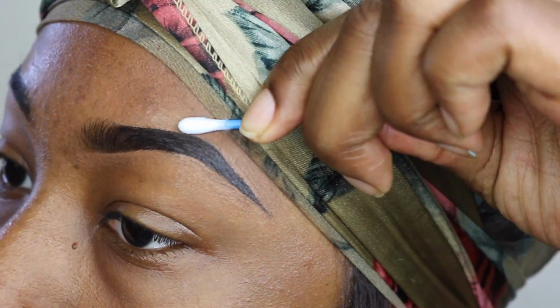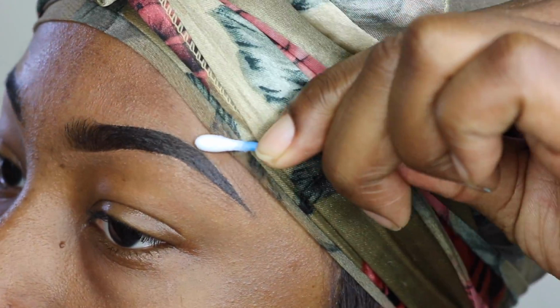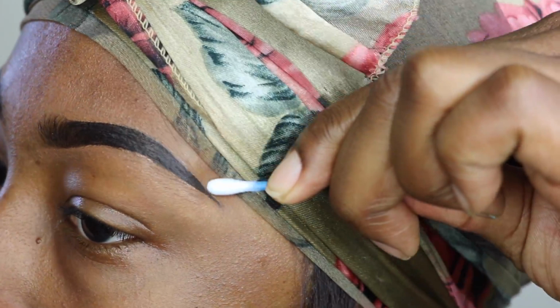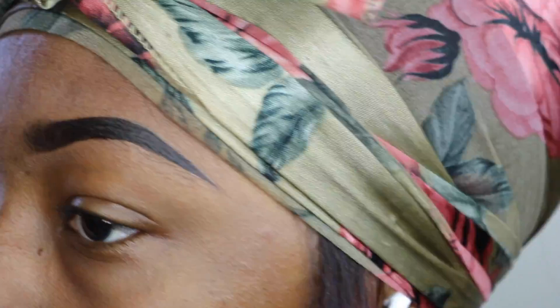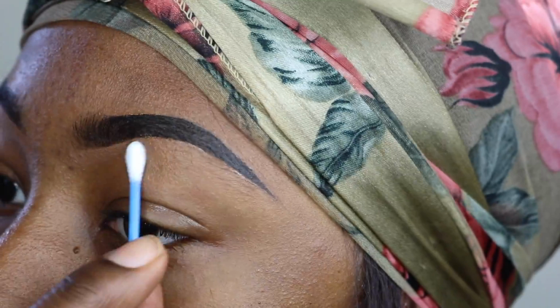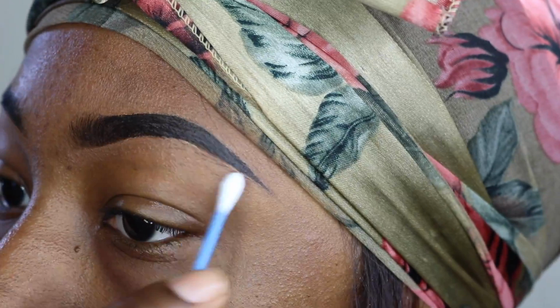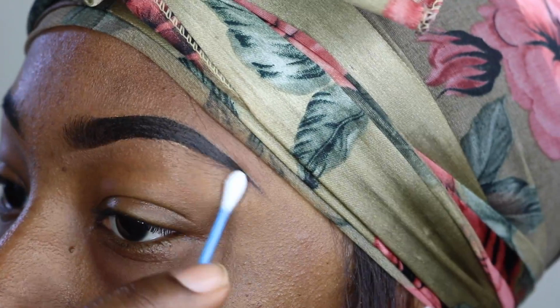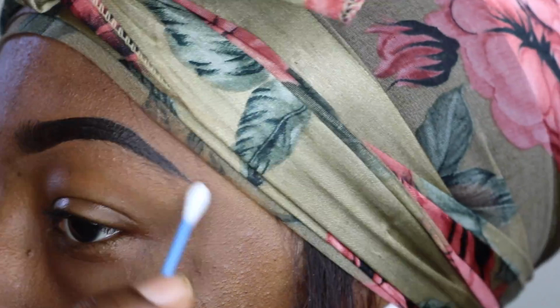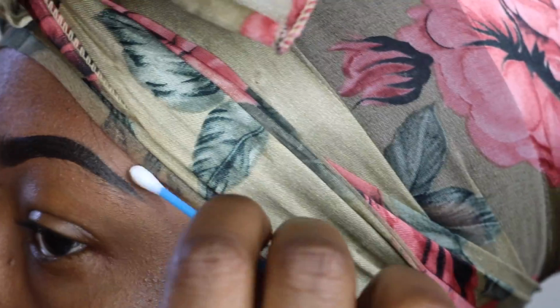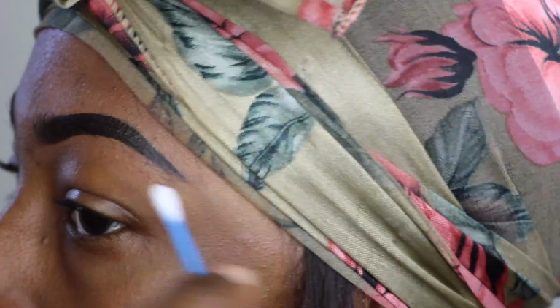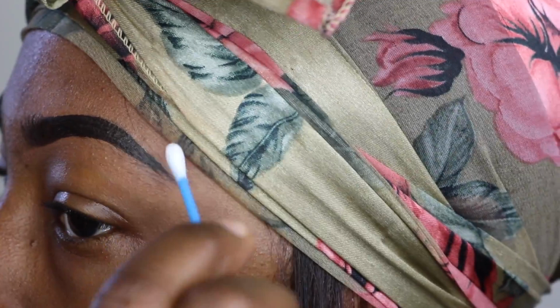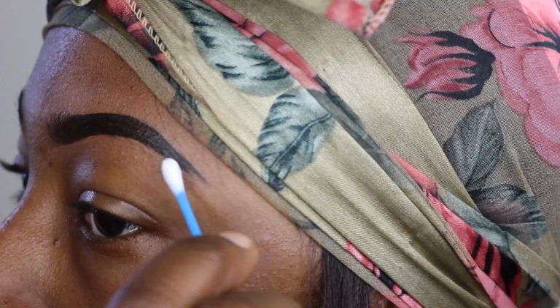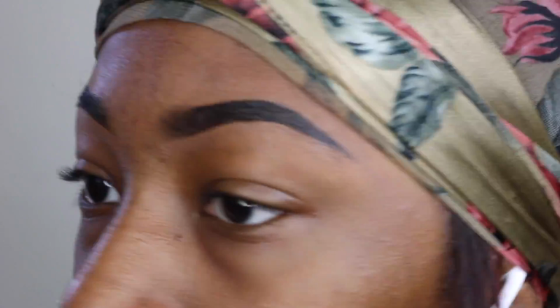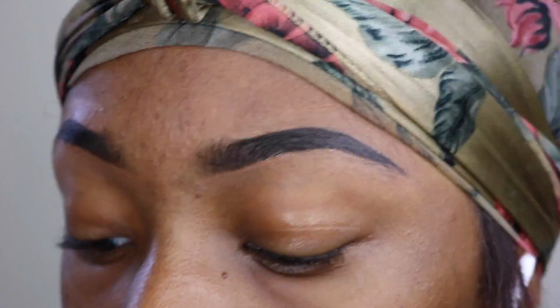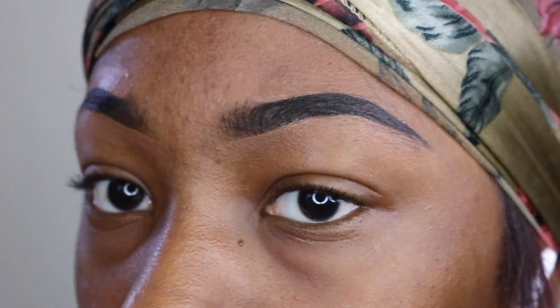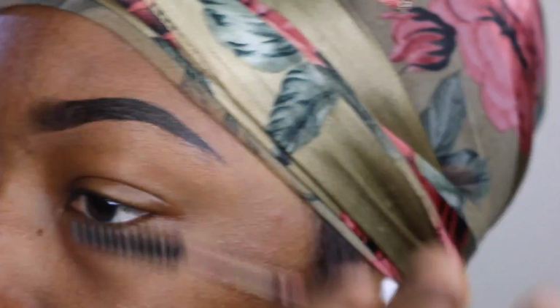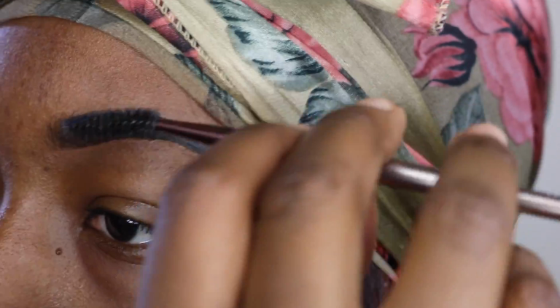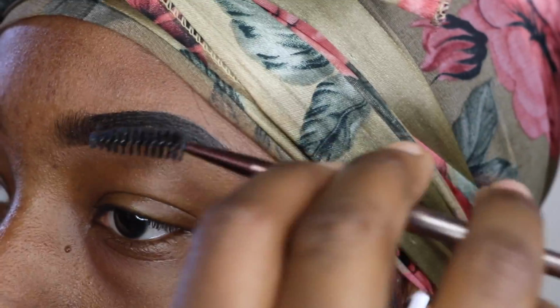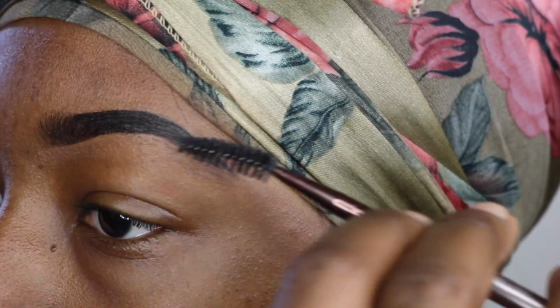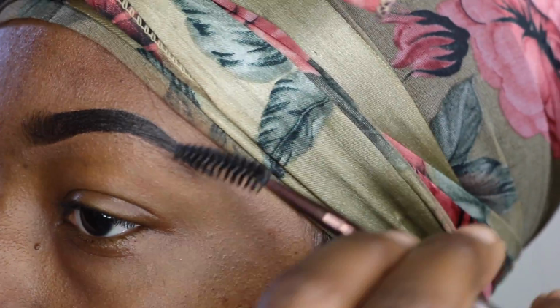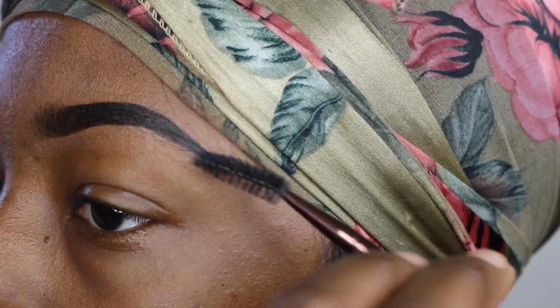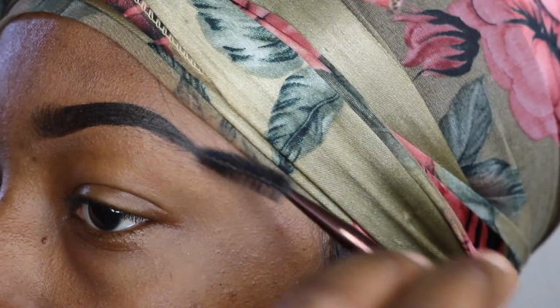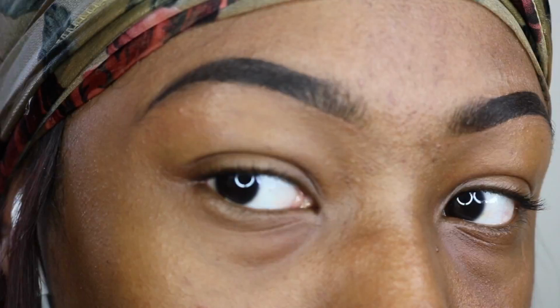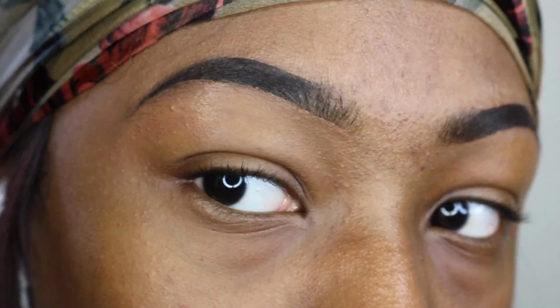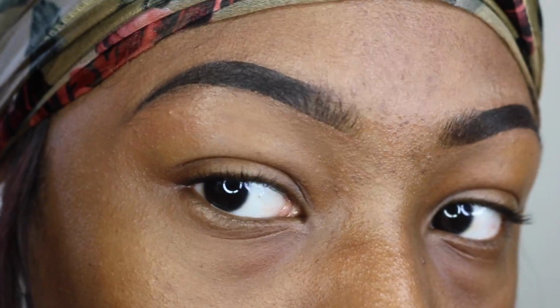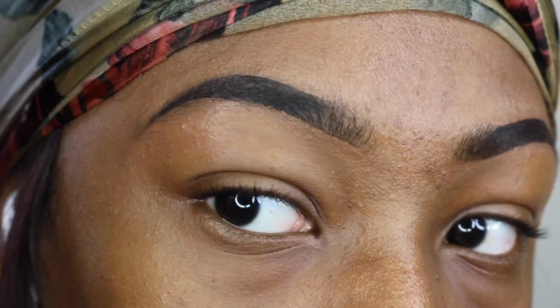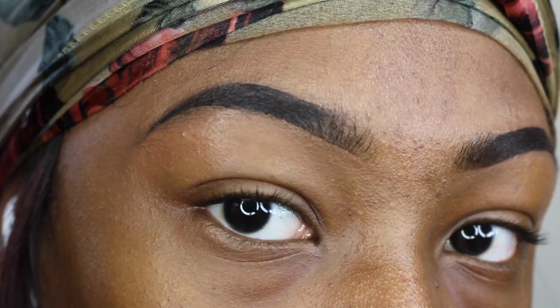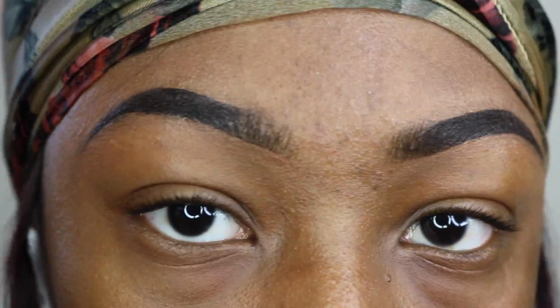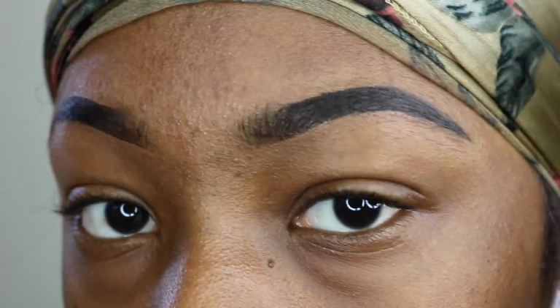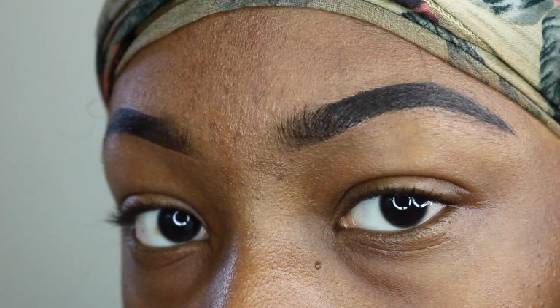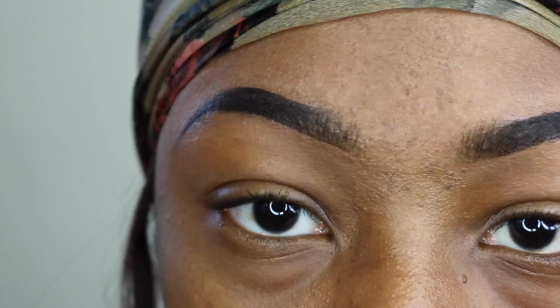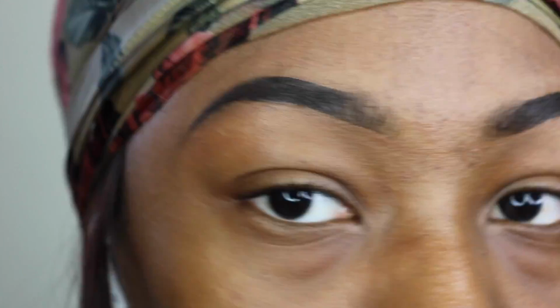For some reason, when I put concealer on the top part of my brow it's a little bit harder to get to blend in, so the makeup sponge allows me to get that in really good. And there you have it — the brows are slayed.